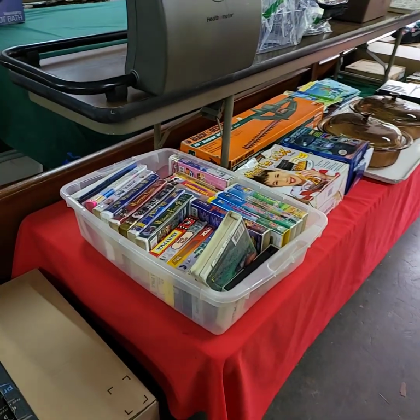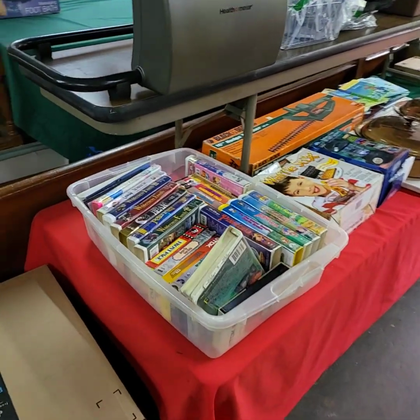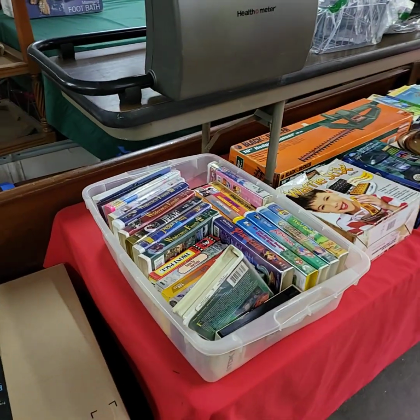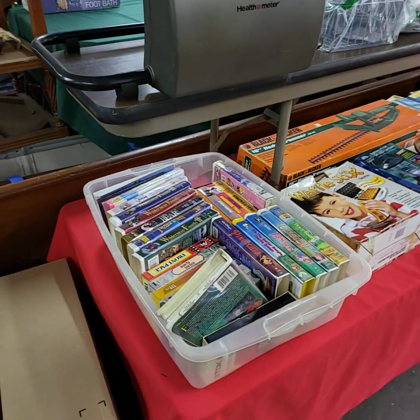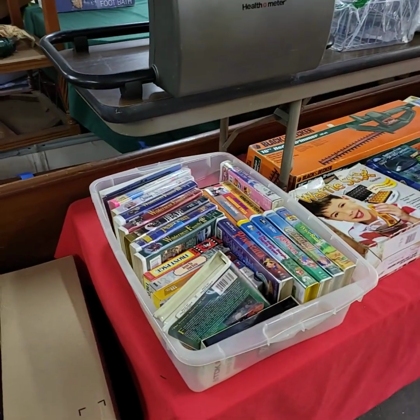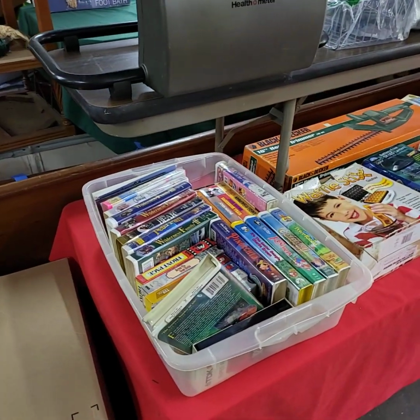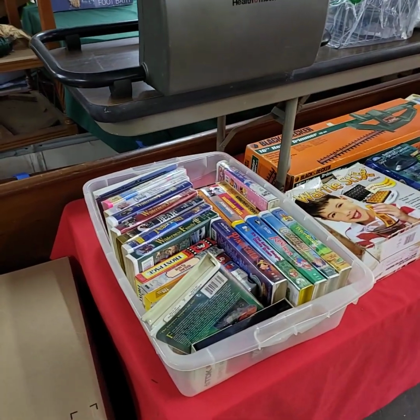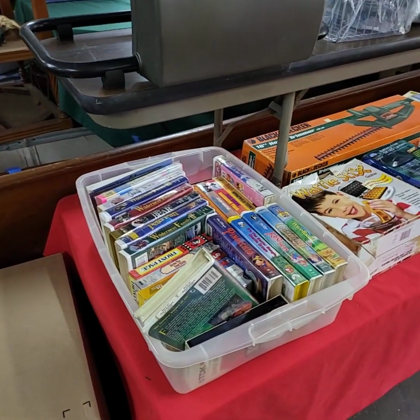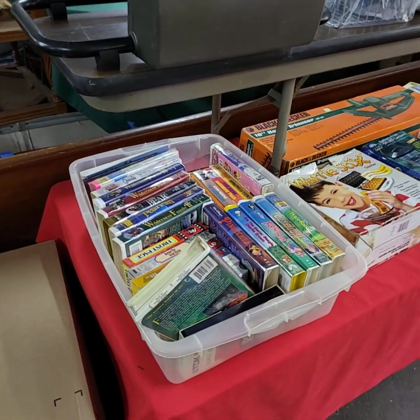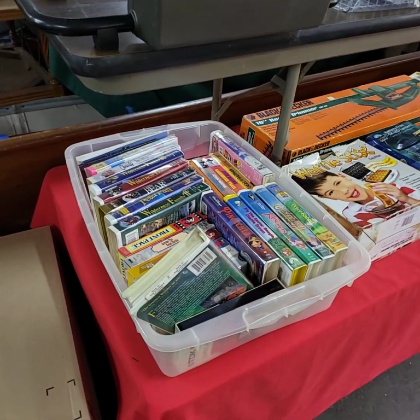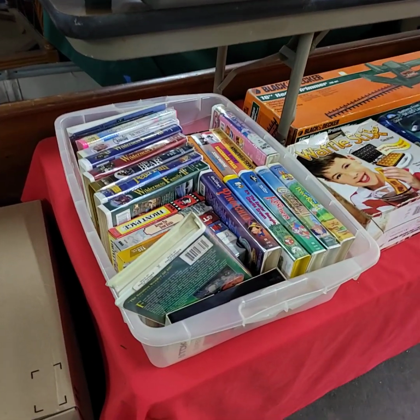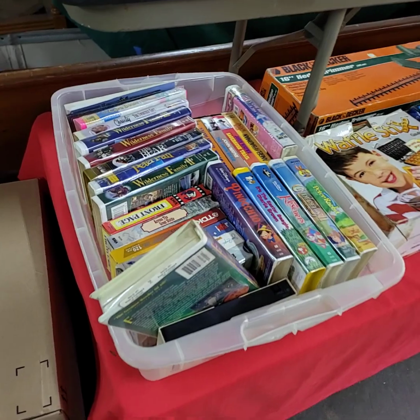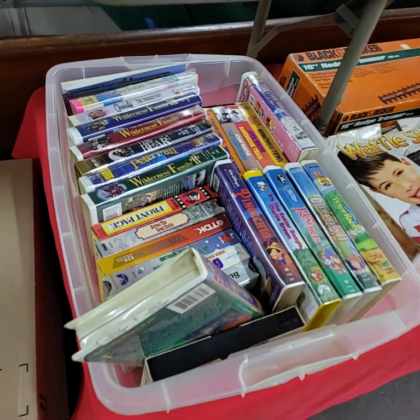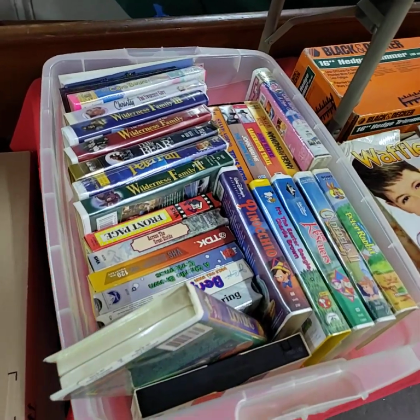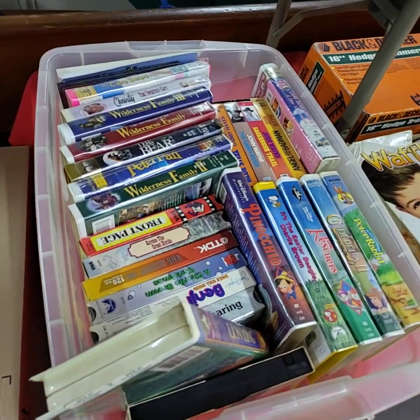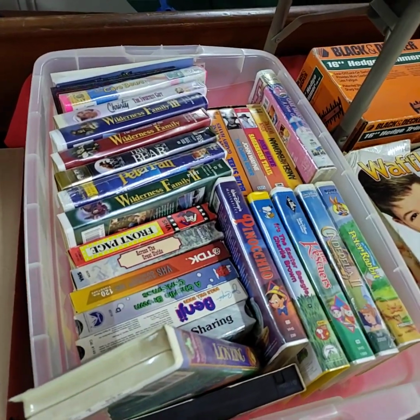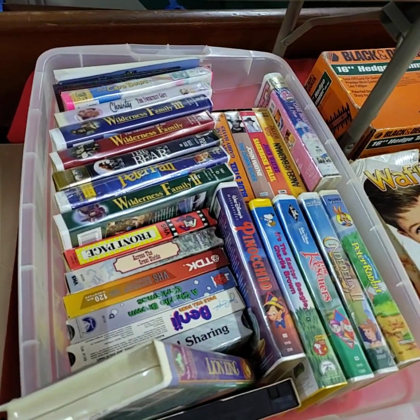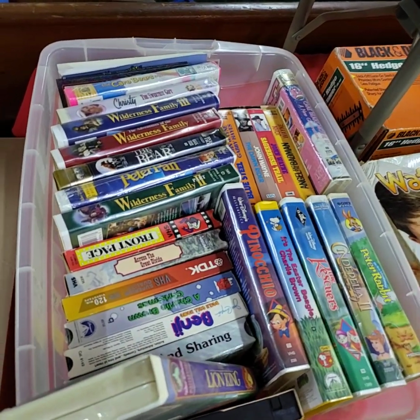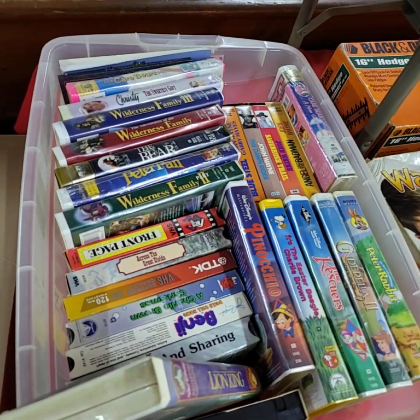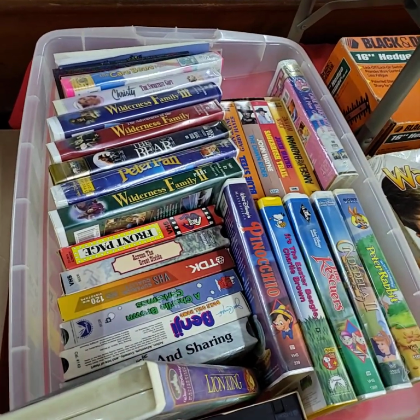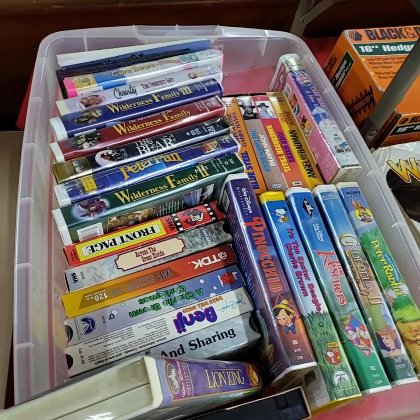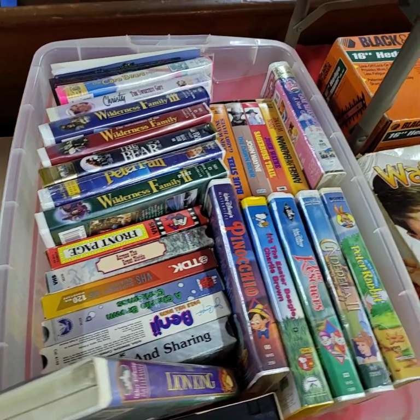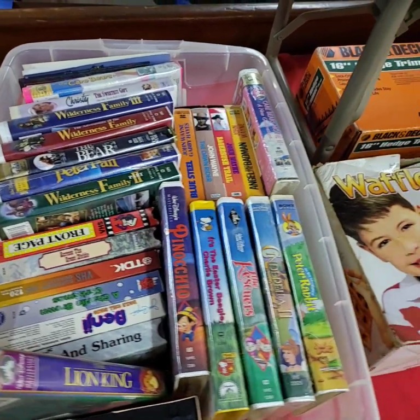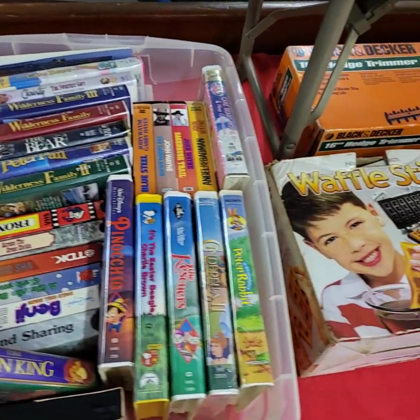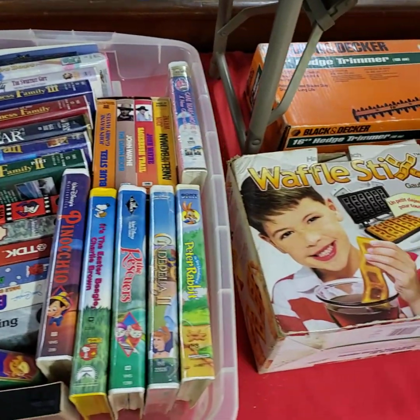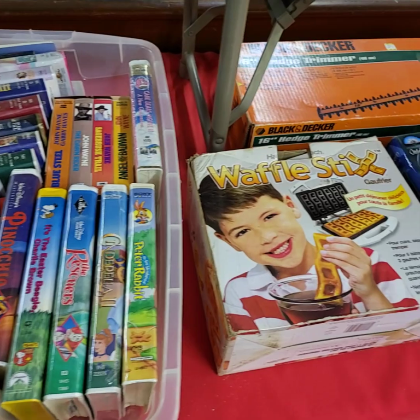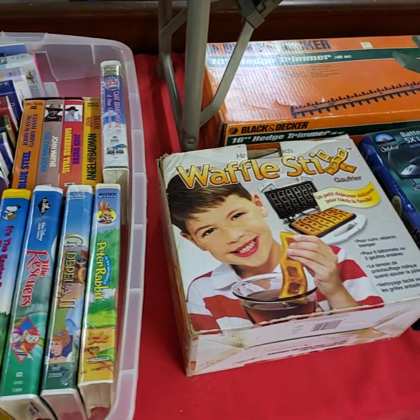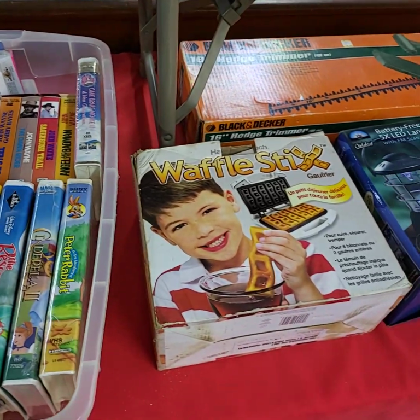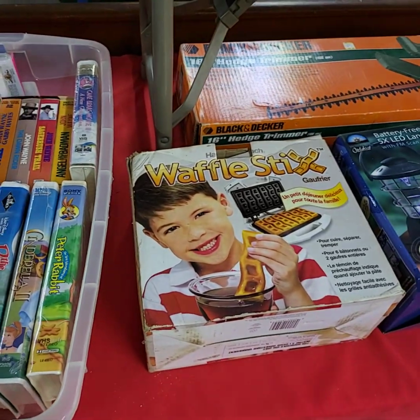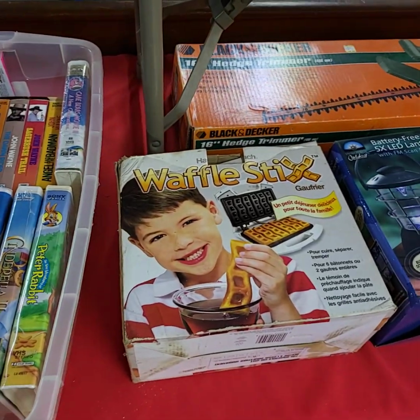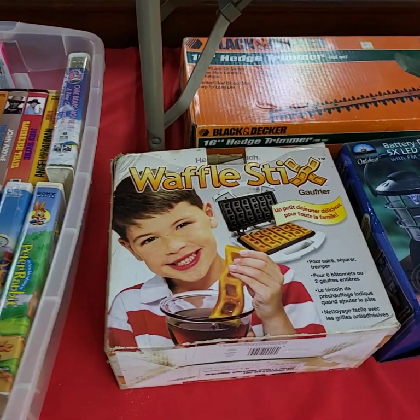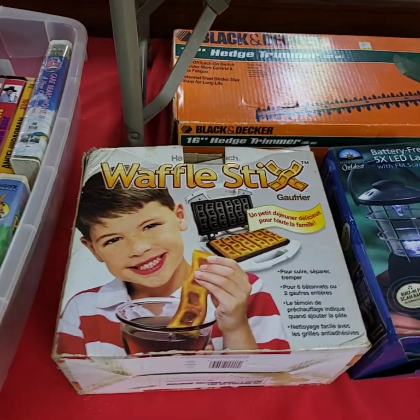Good morning ladies and gentlemen, today is May 6th, Friday. We're getting ready for our YouTube live auction this afternoon starting at 3 o'clock. I'm going to run through and give you a quick video preview of what we have out so far ready to go.